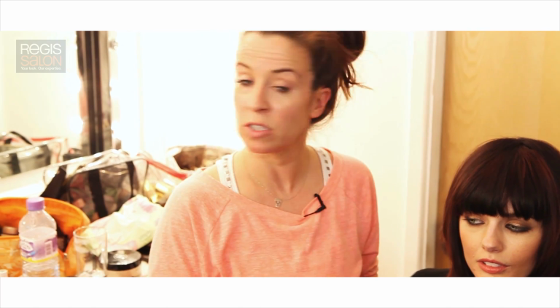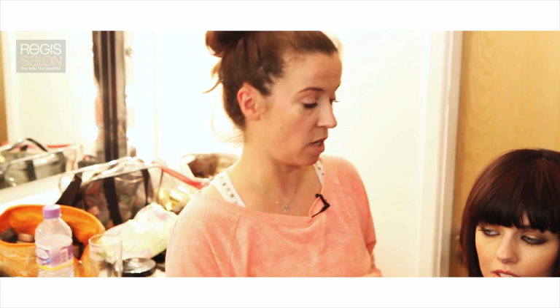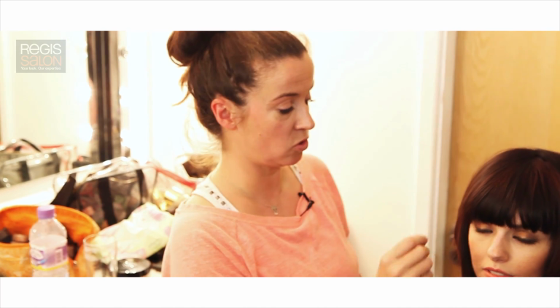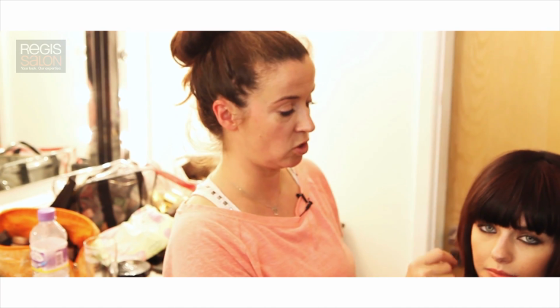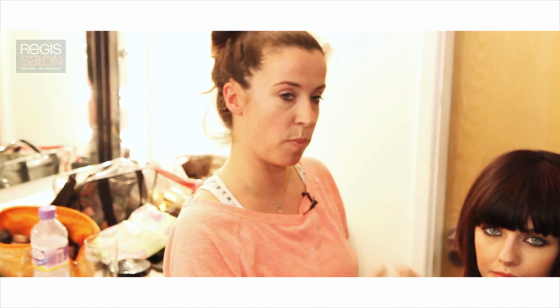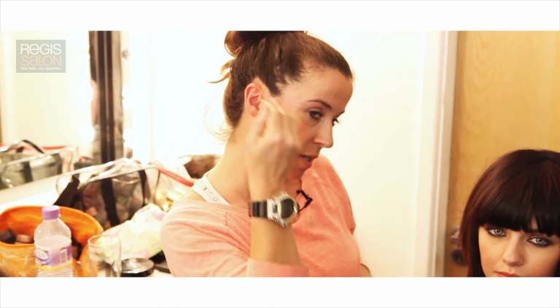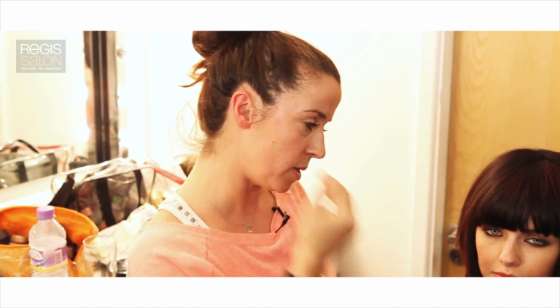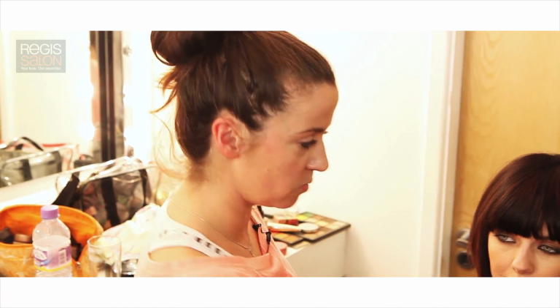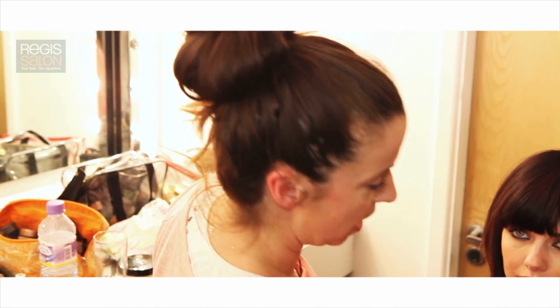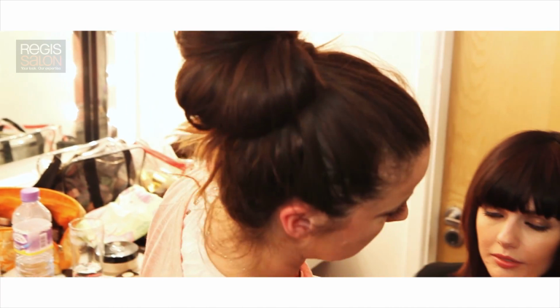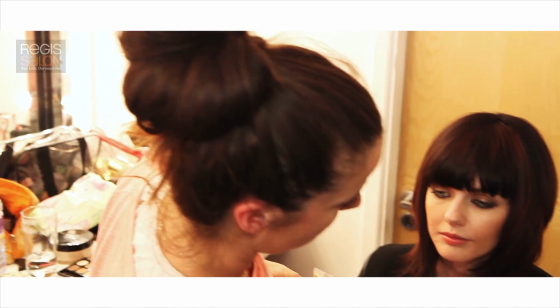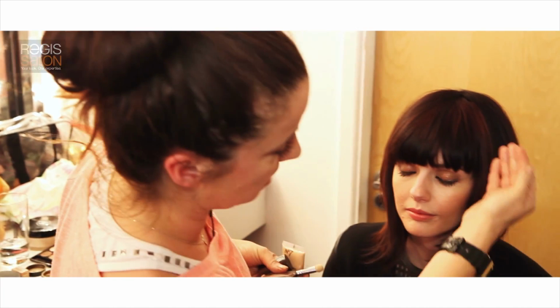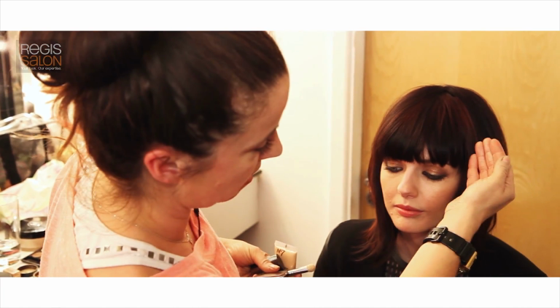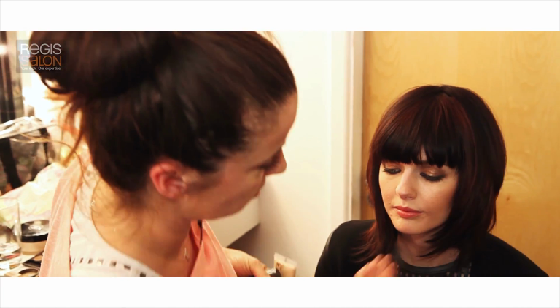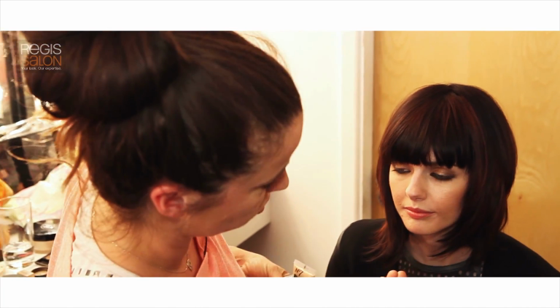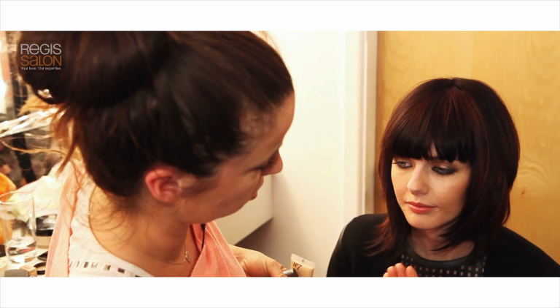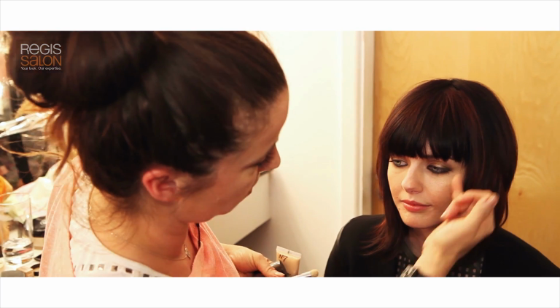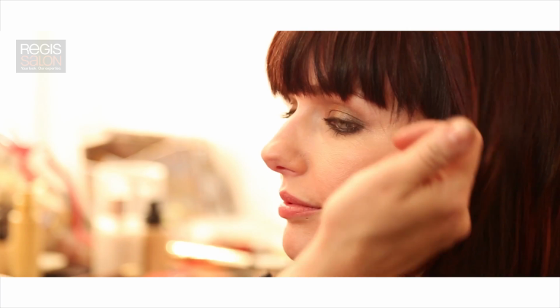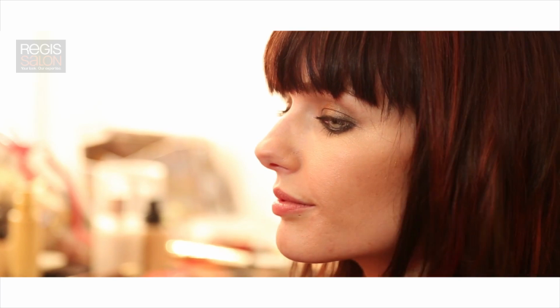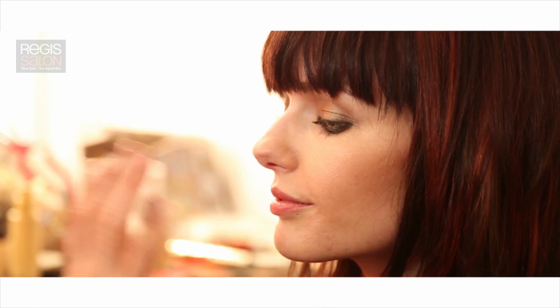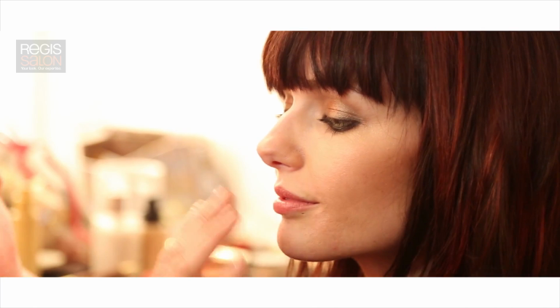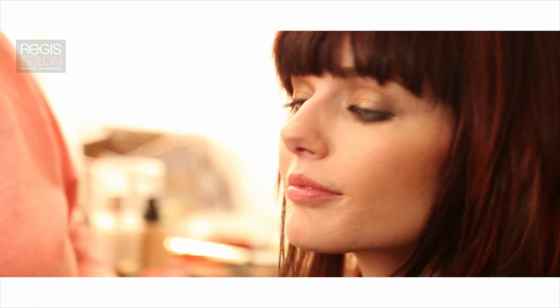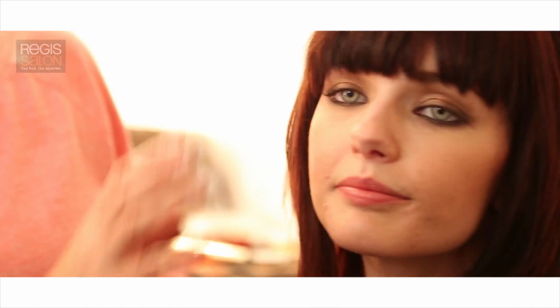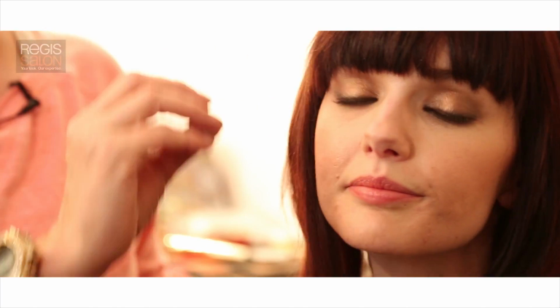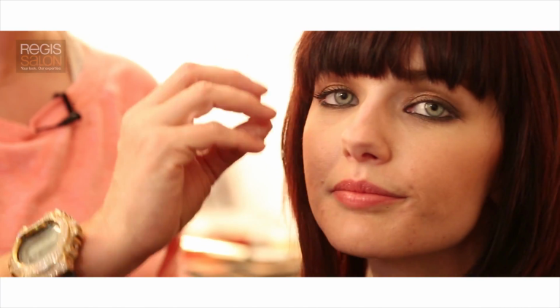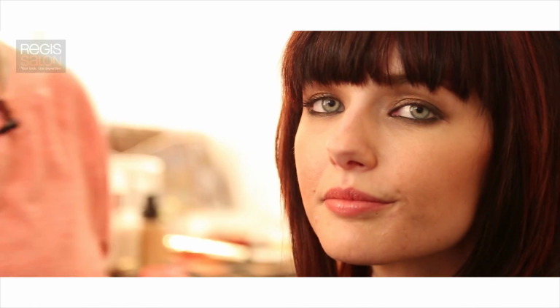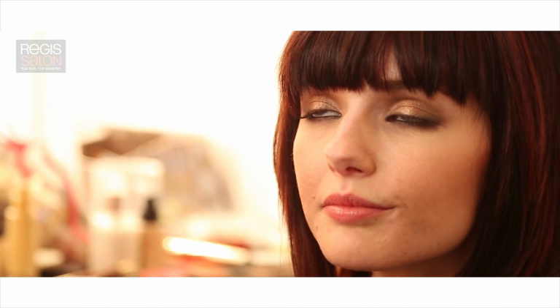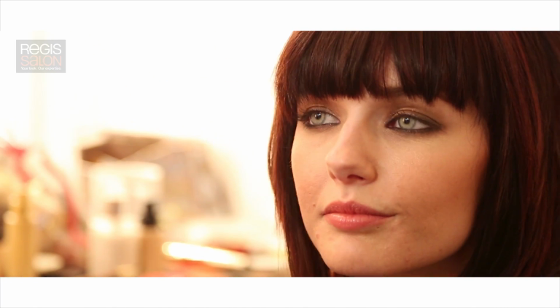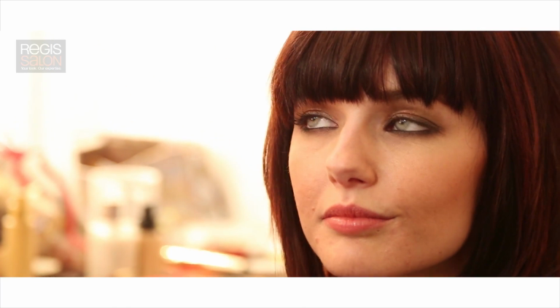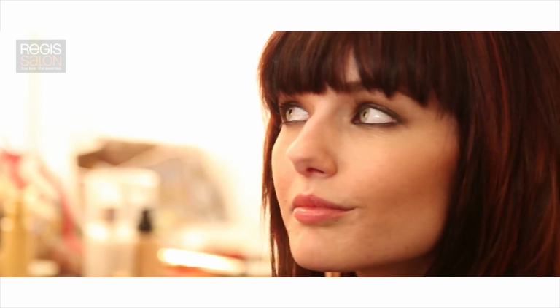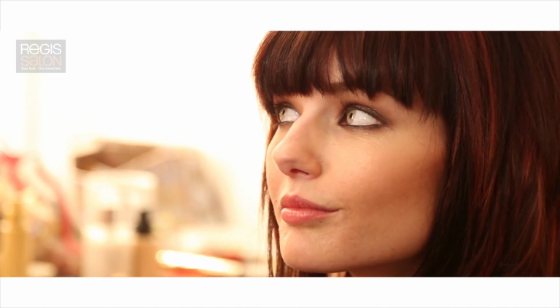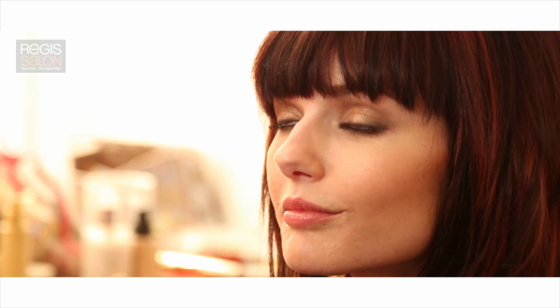The rest is very simple — just good strong cheekbones to almost reflect the same cut as the hair. Get a good strong cheekbone in, and then quite a nude lip because we've gone a little deep on the eyes, so you don't need to do too much.